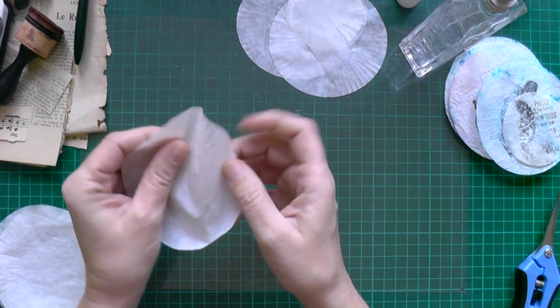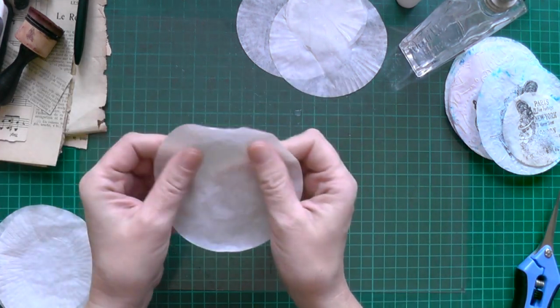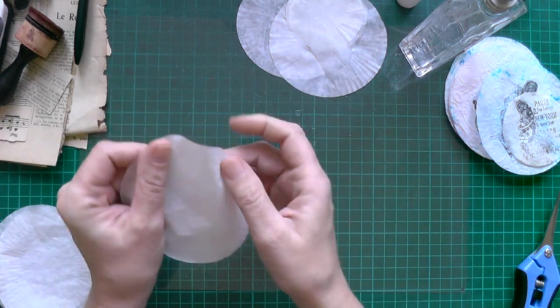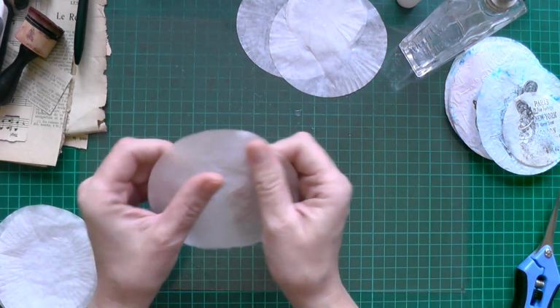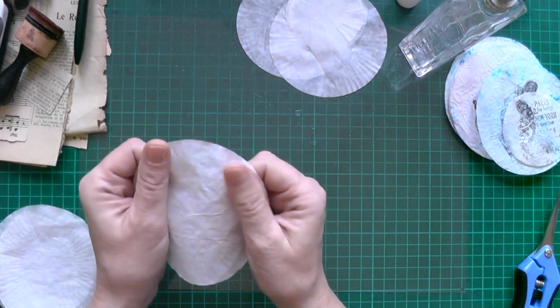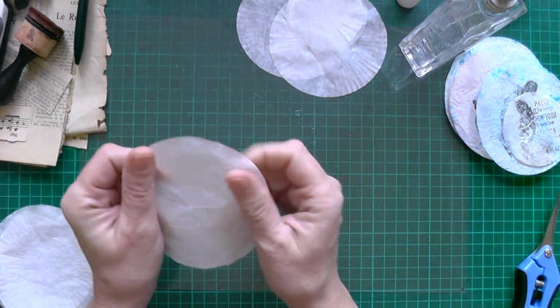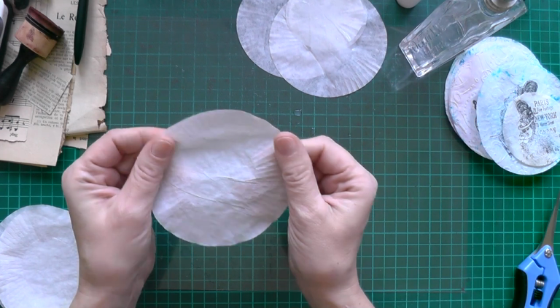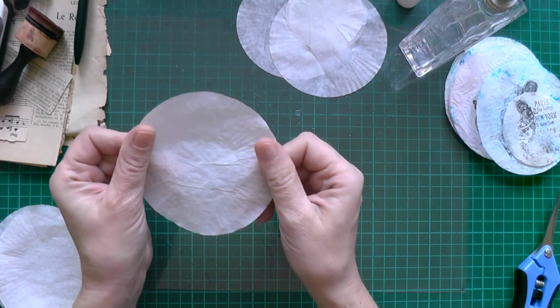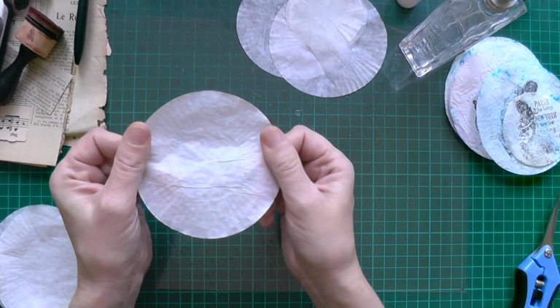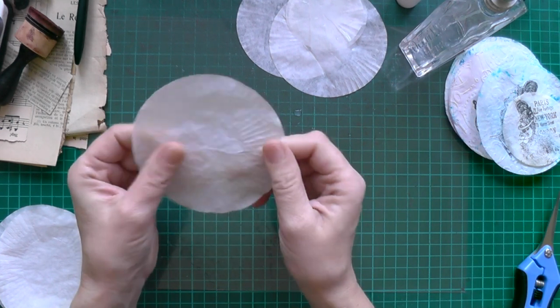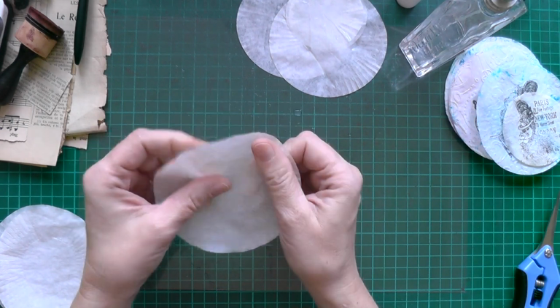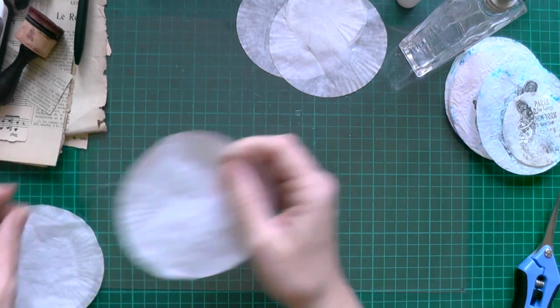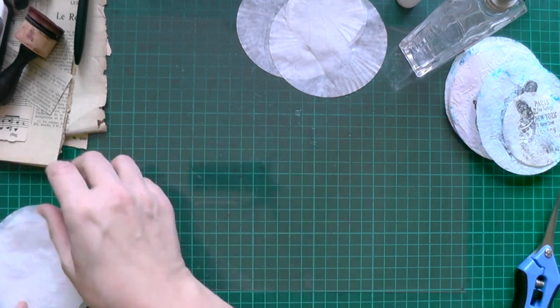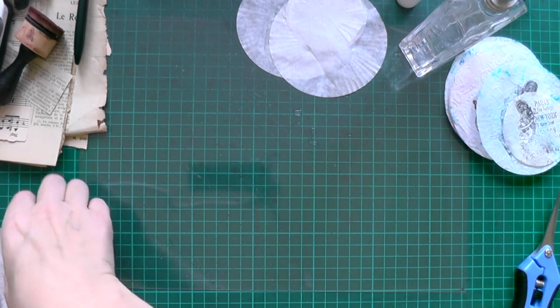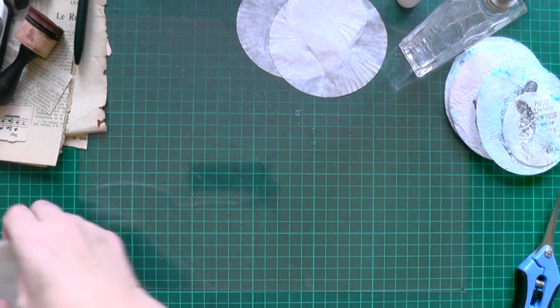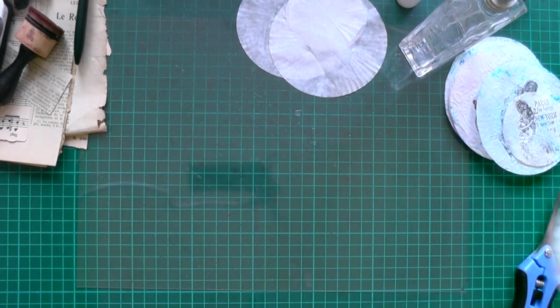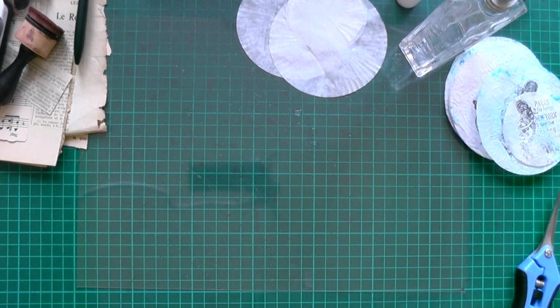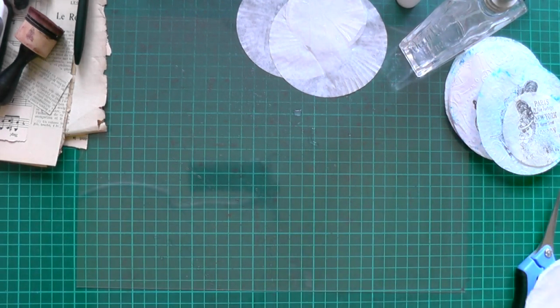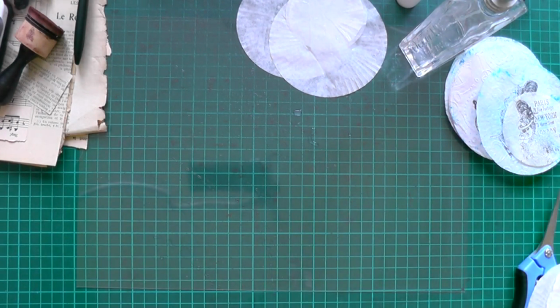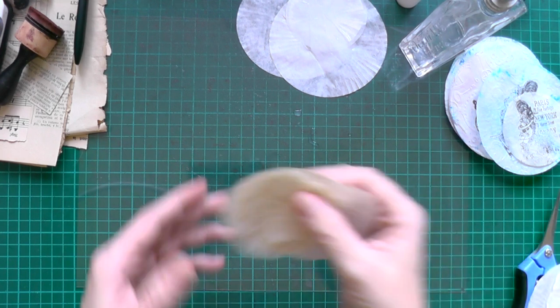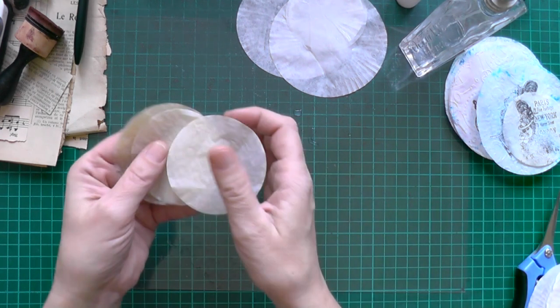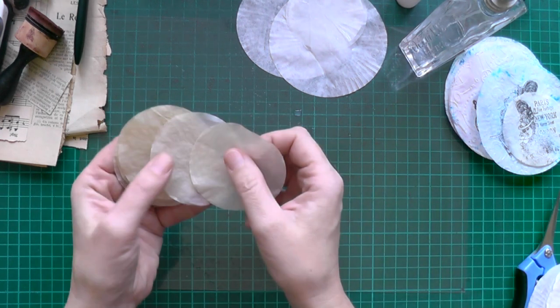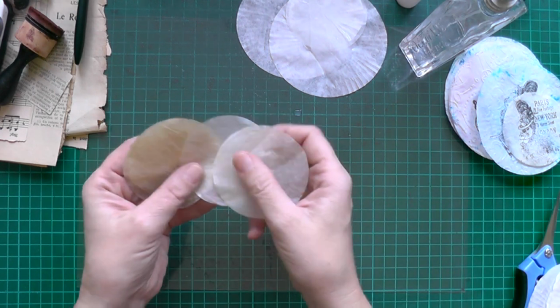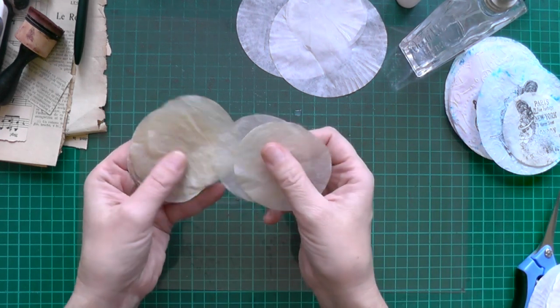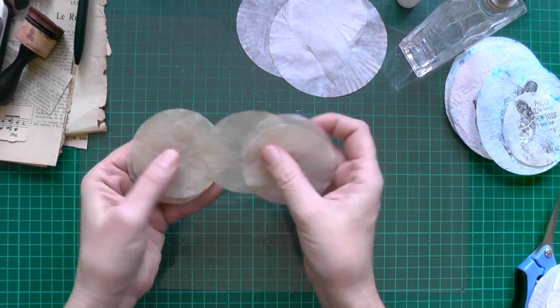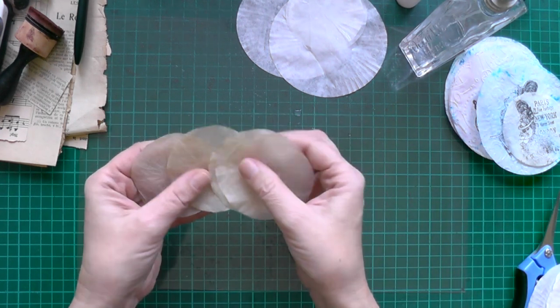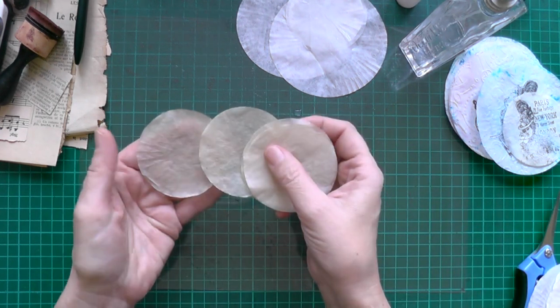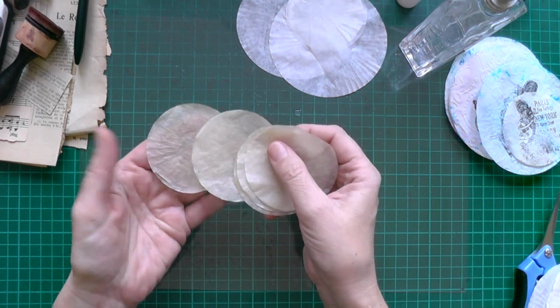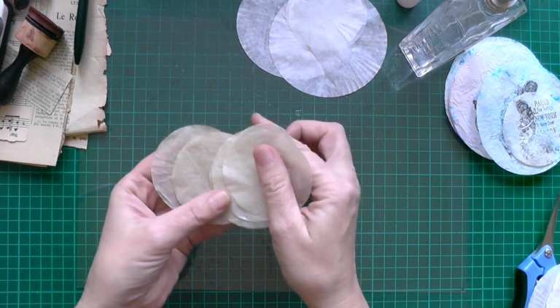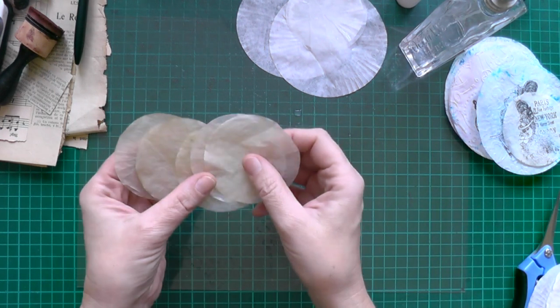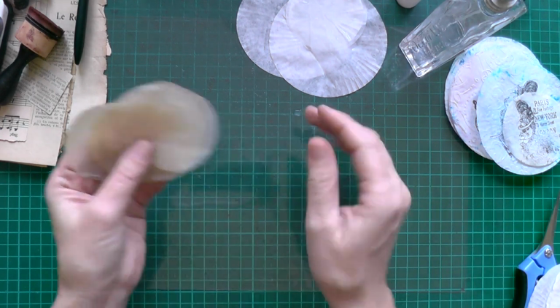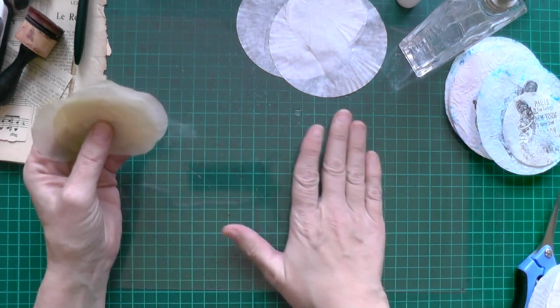They are very crinkly, and these are the smaller ones. I tea dyed them.